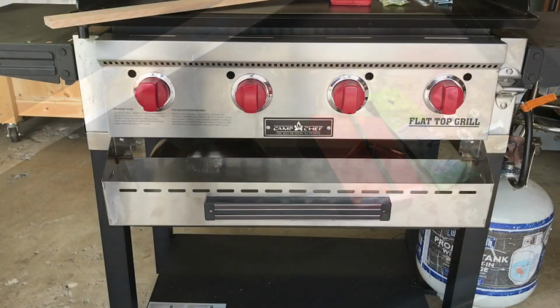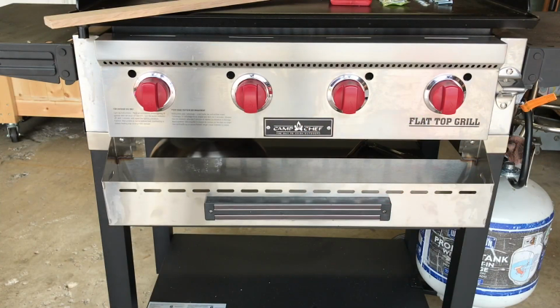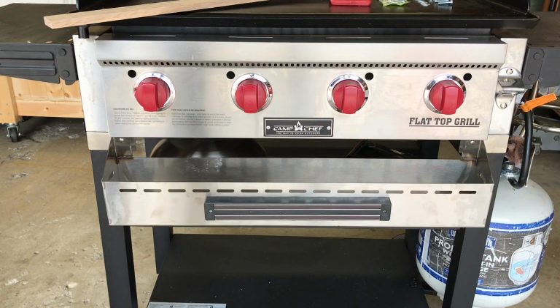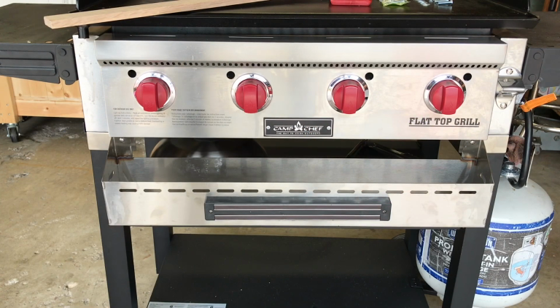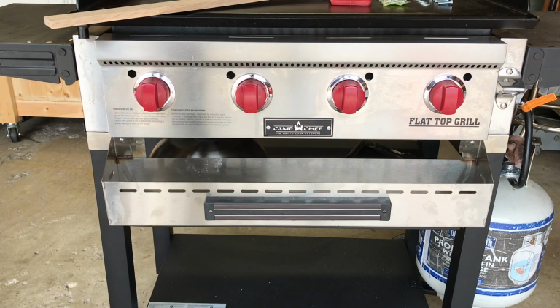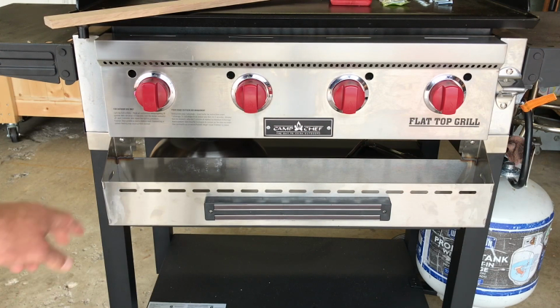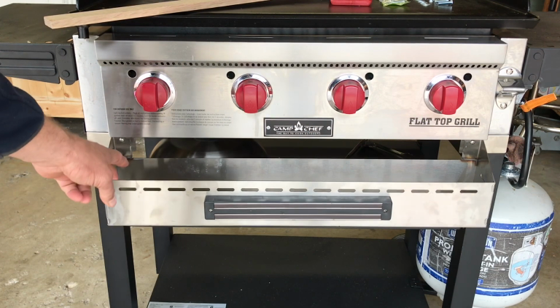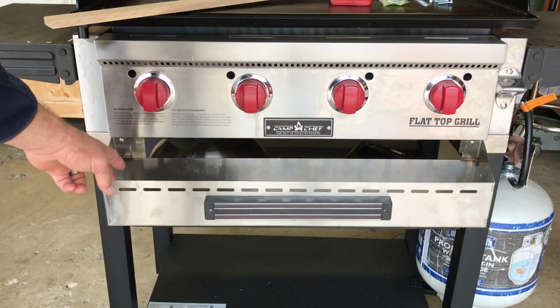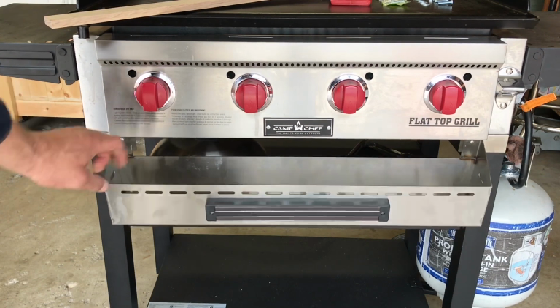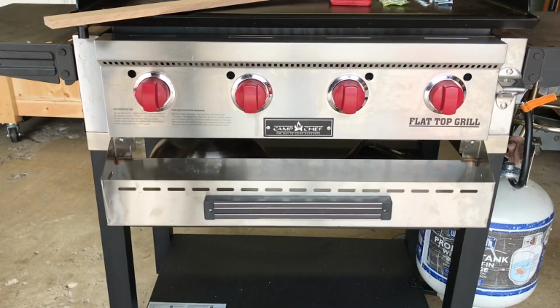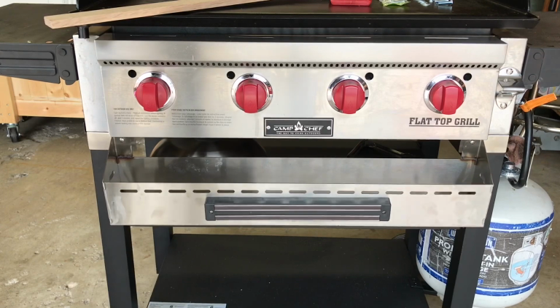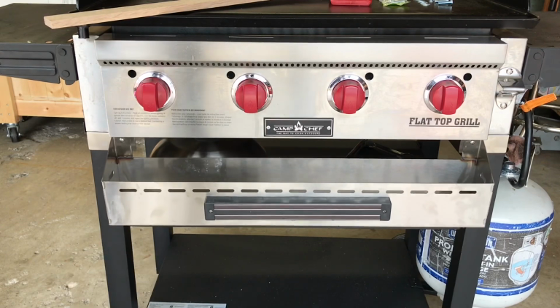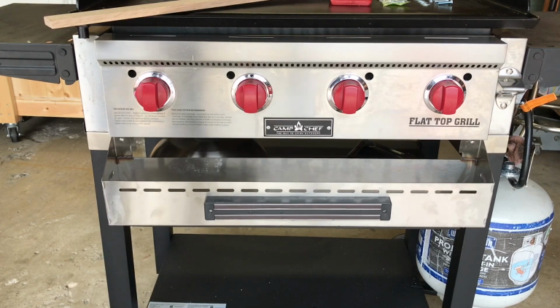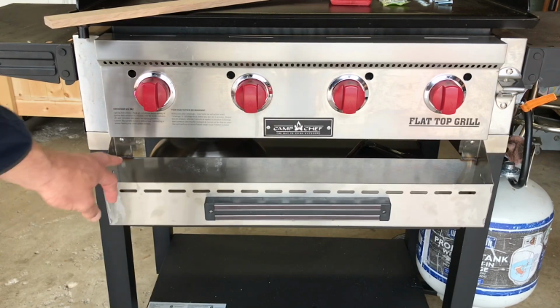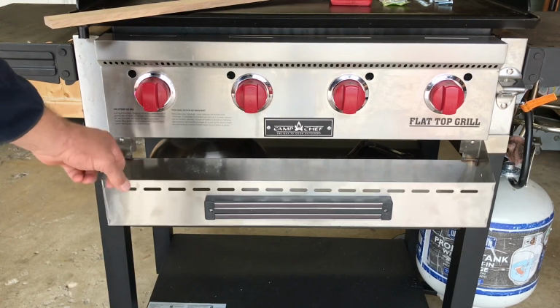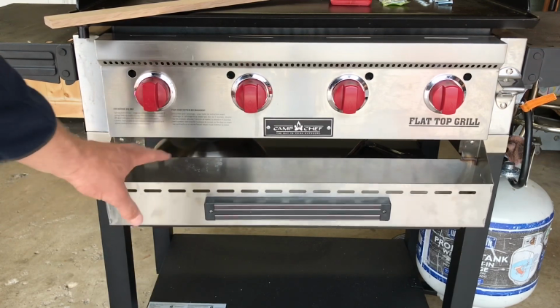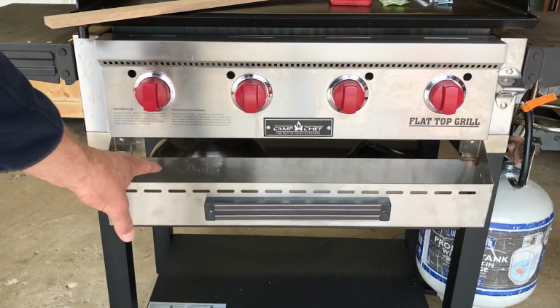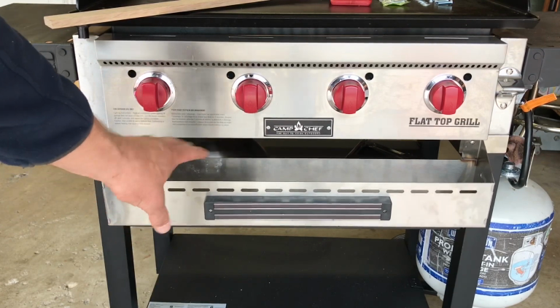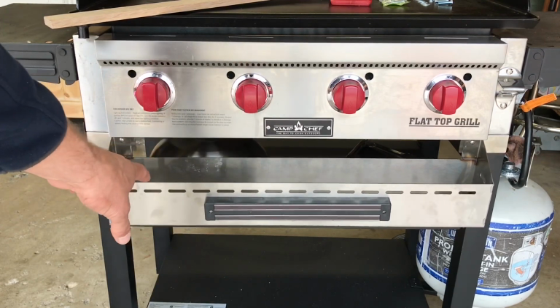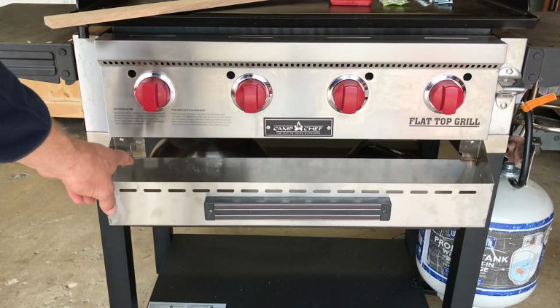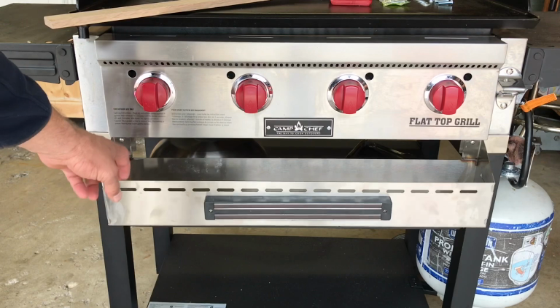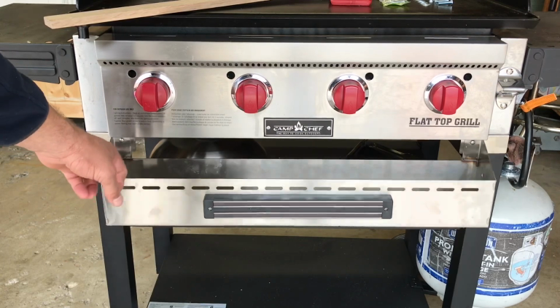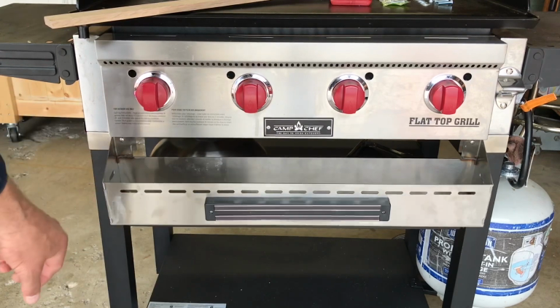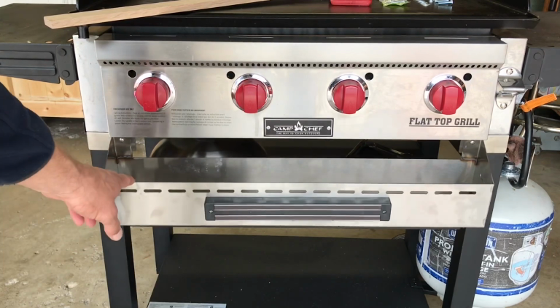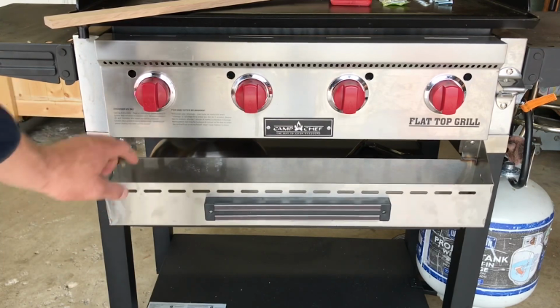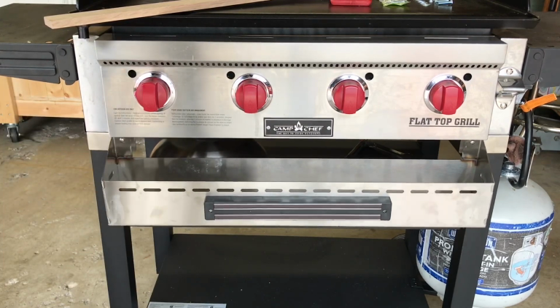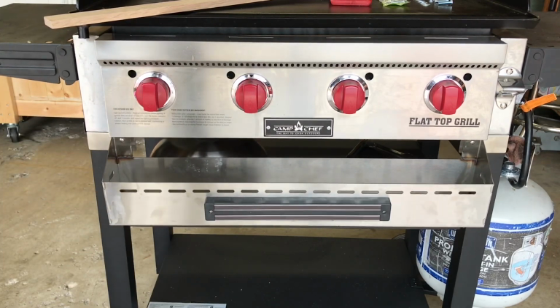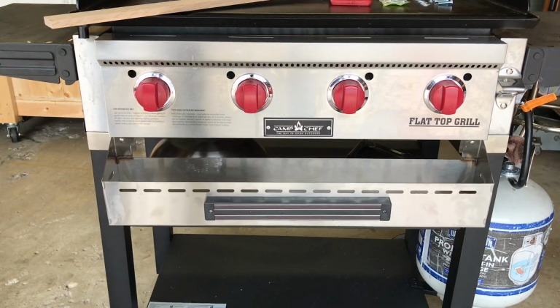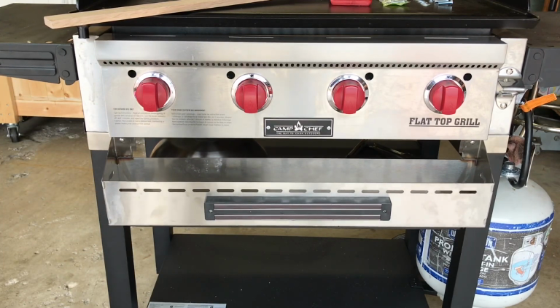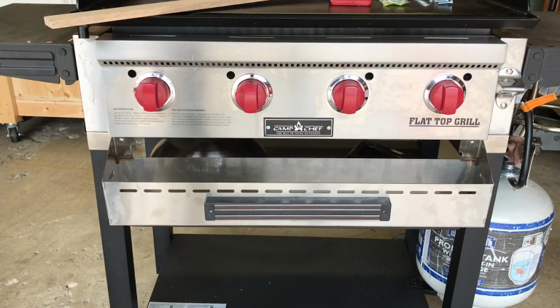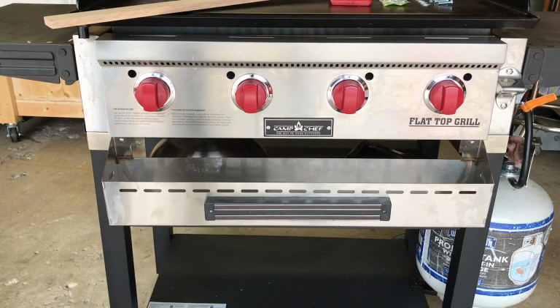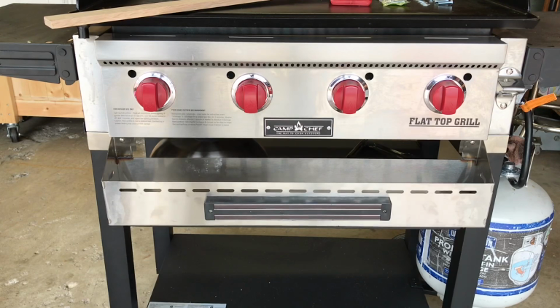Okay, here's a quick and cheap modification for that flappy shelf. That's an awesome accessory, it's a must-have, but the flapping is no good and here is a quick fix.